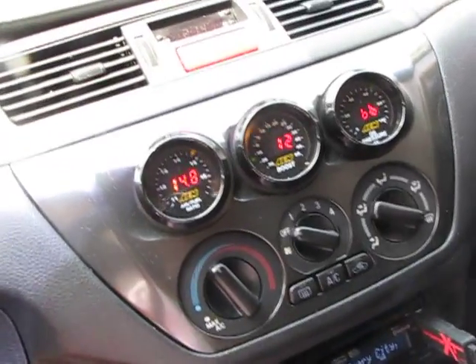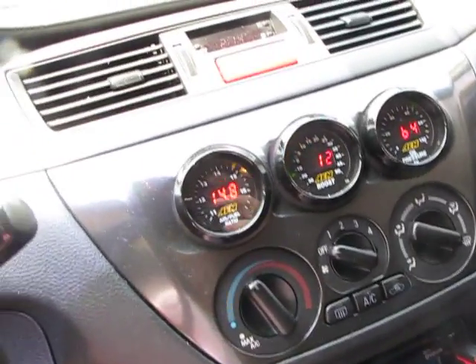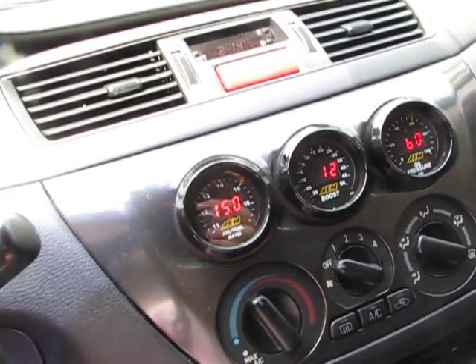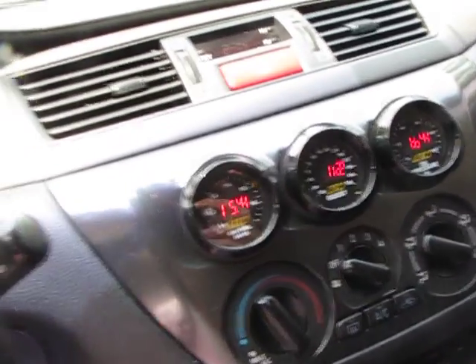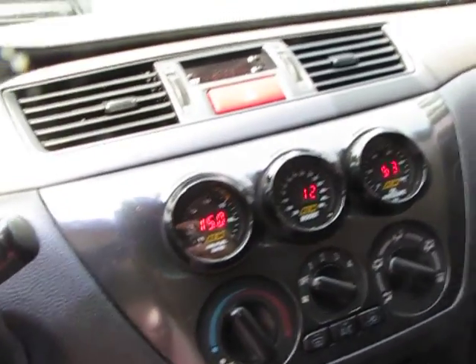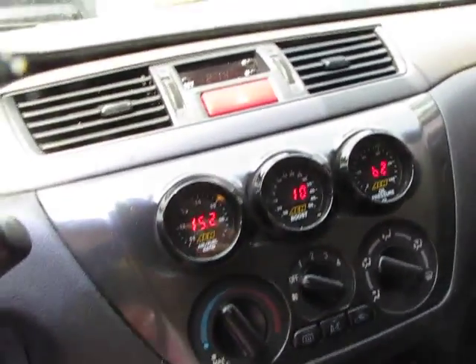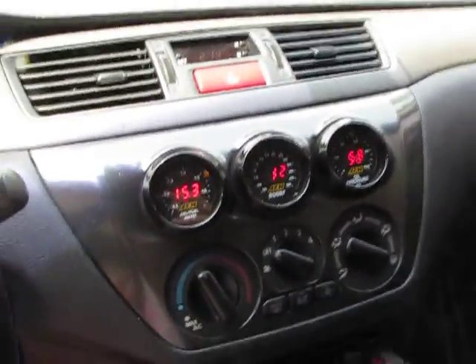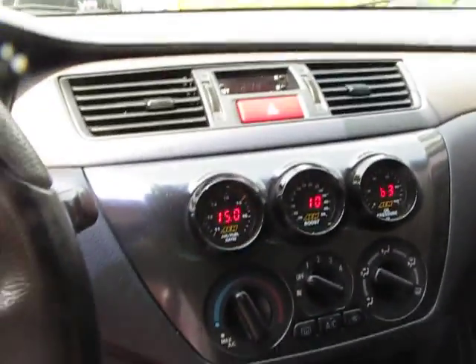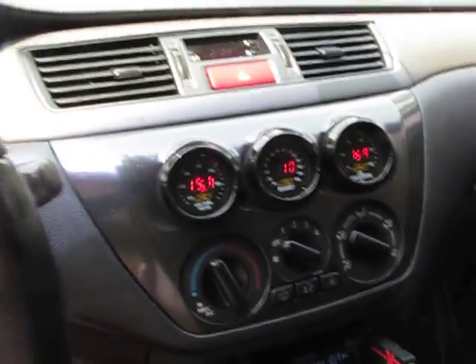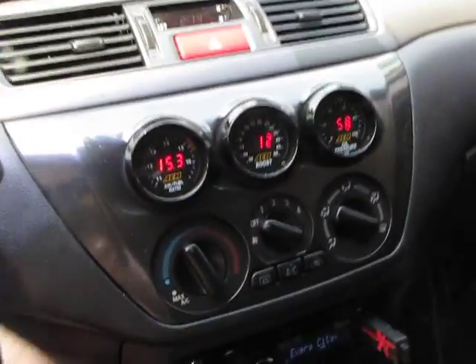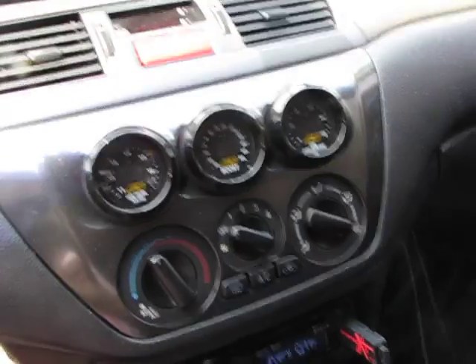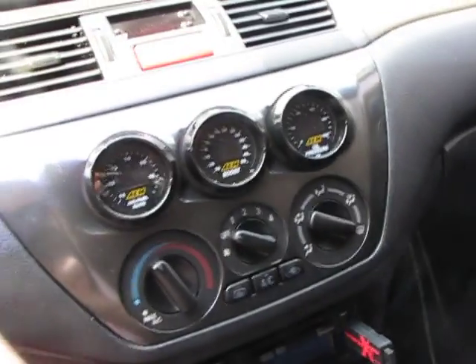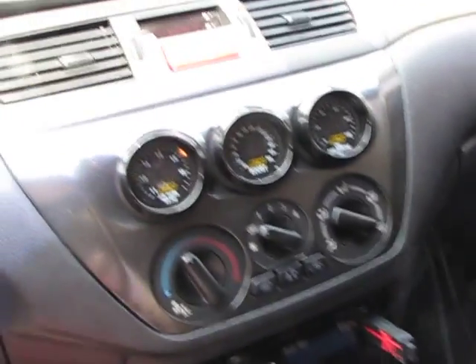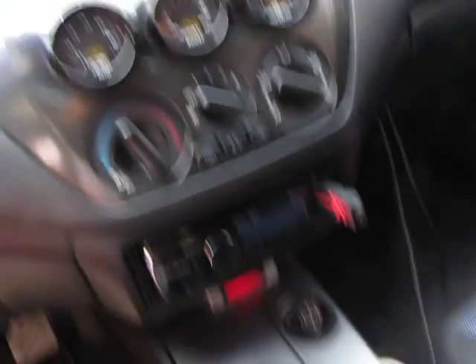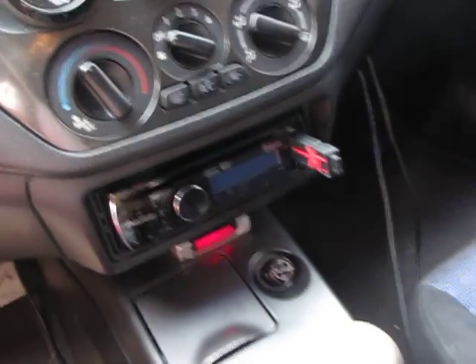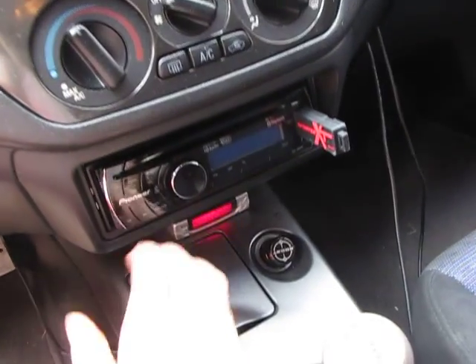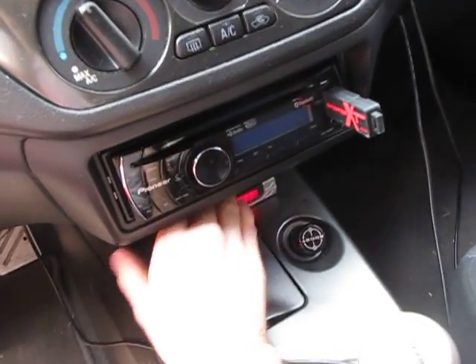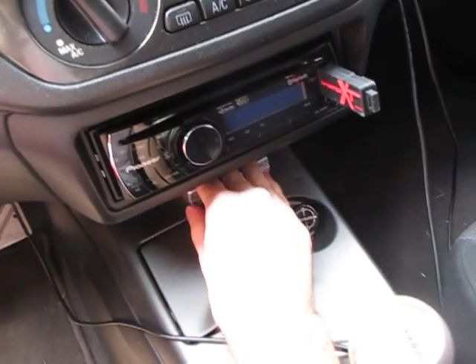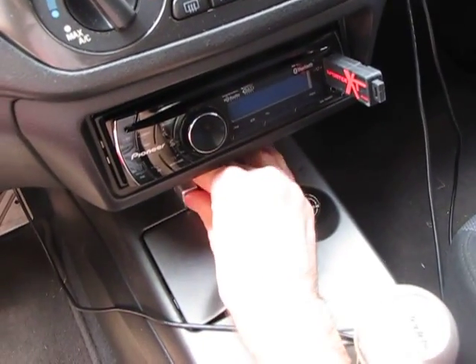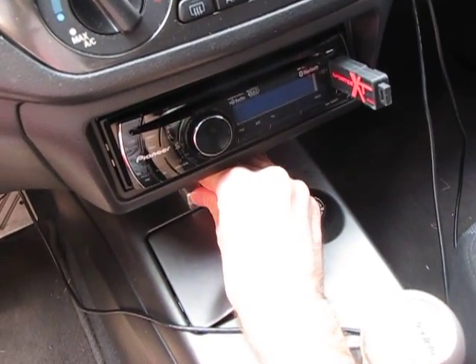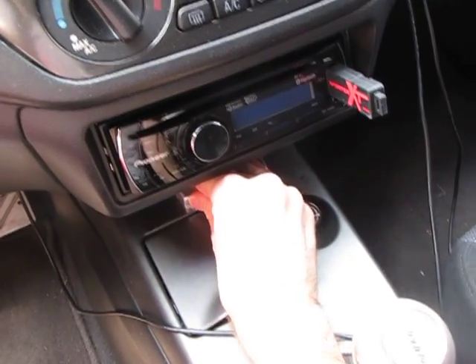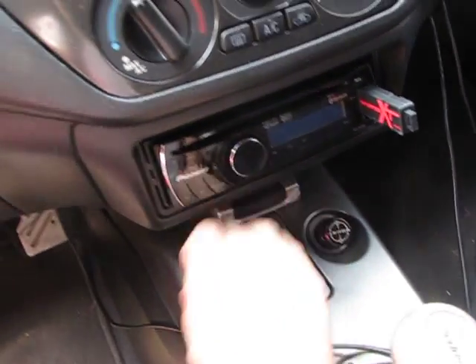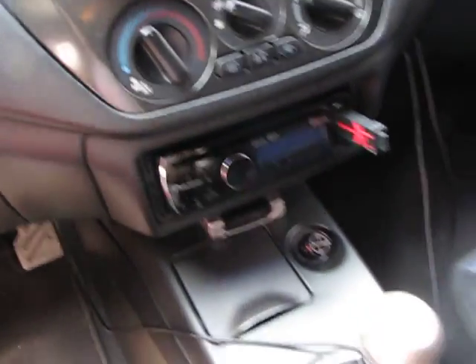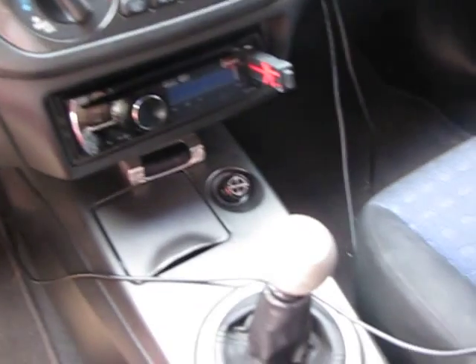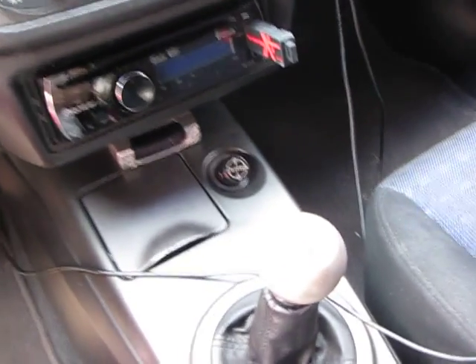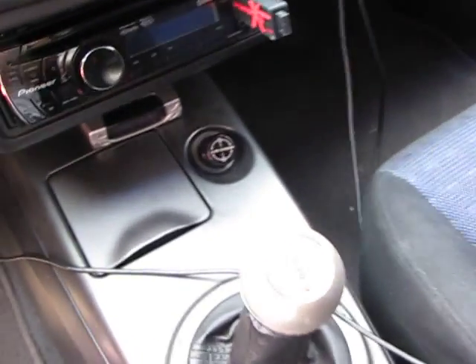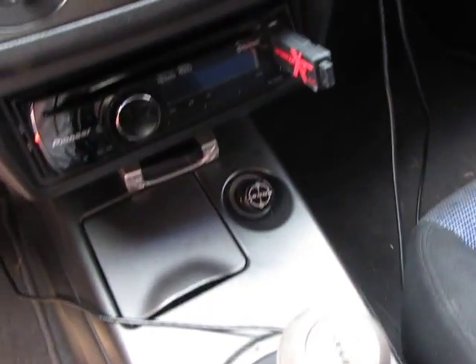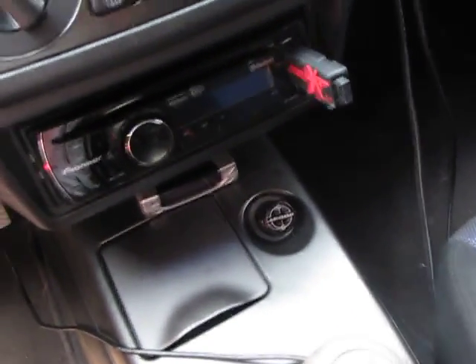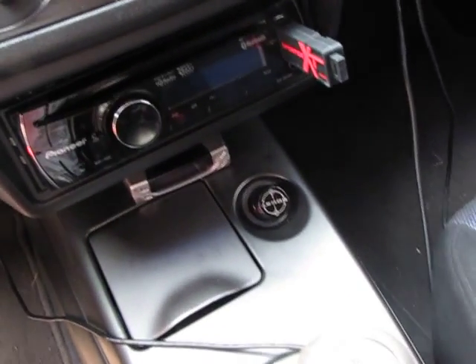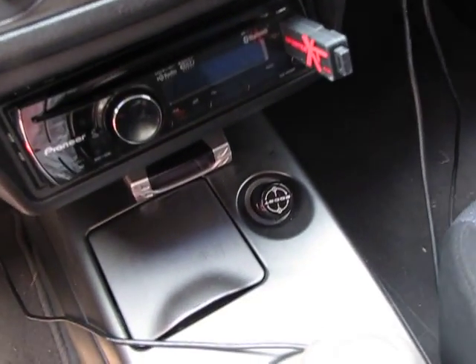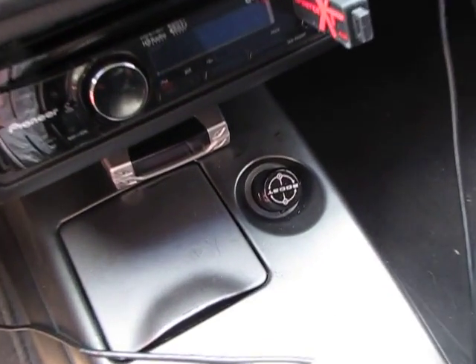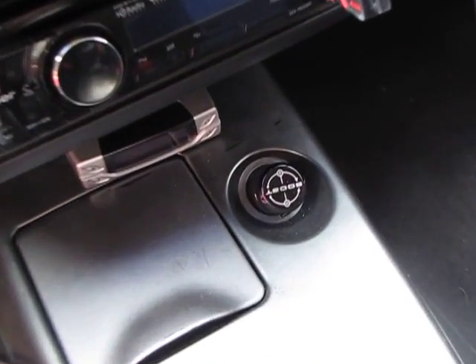I'm going to turn the car off now. You can see the turbo timer activate. And here is the Helmholtz manual boost controller.